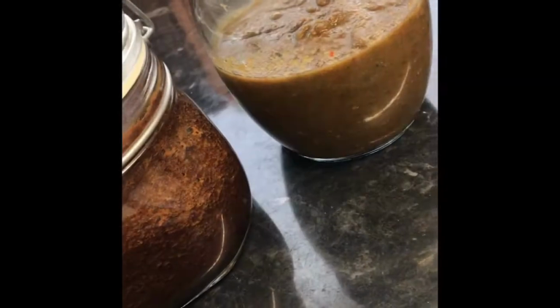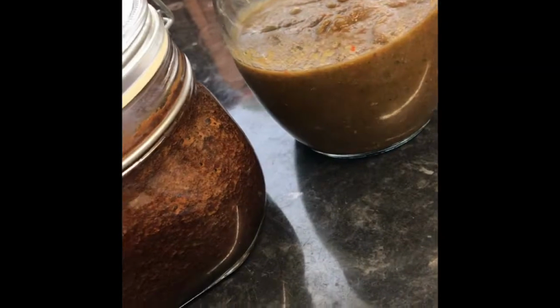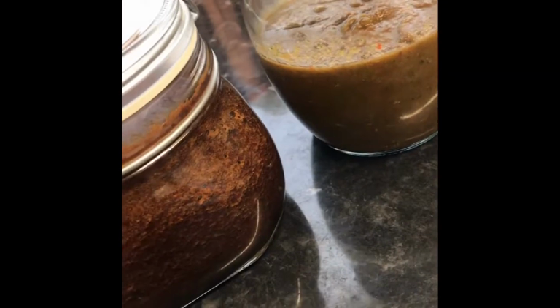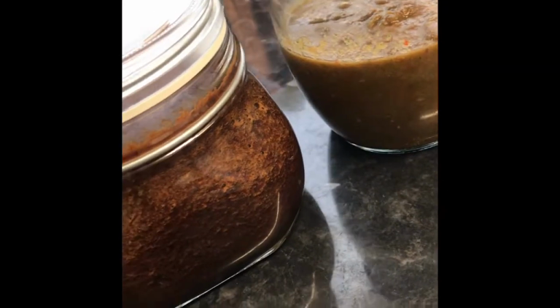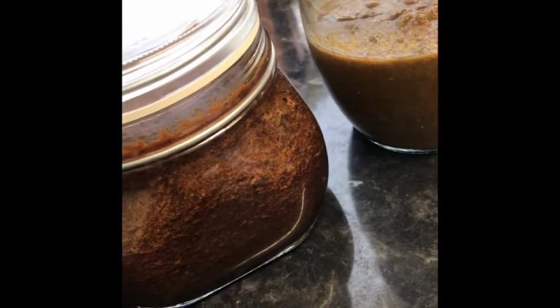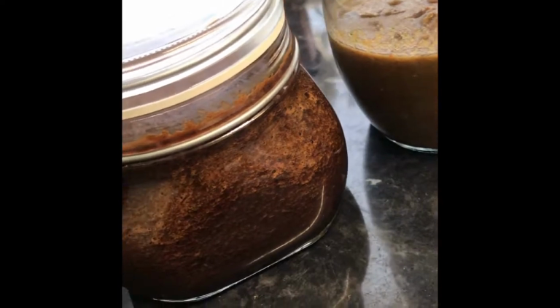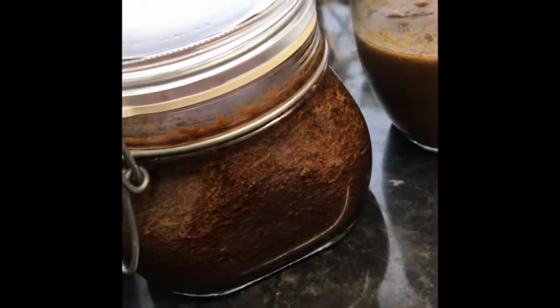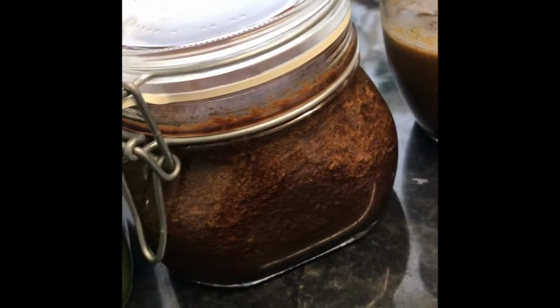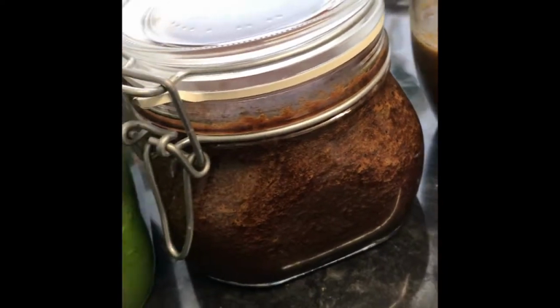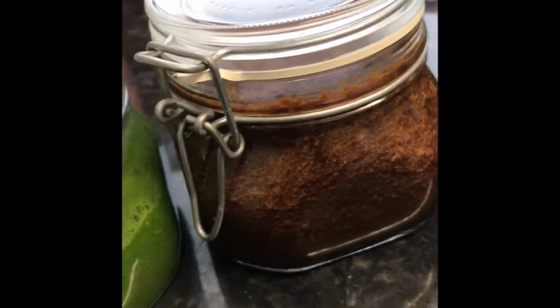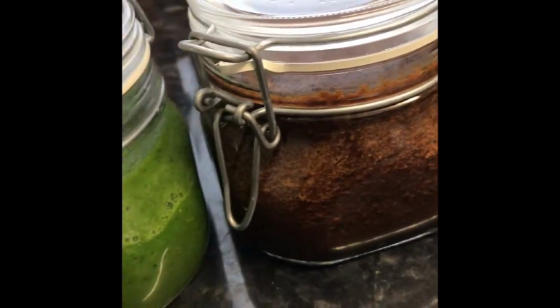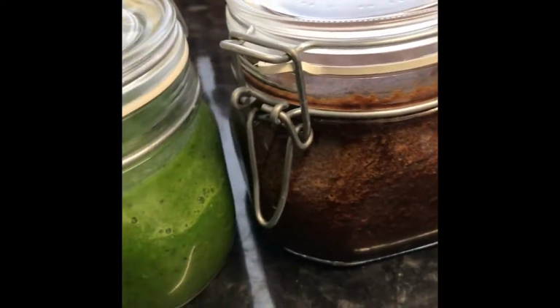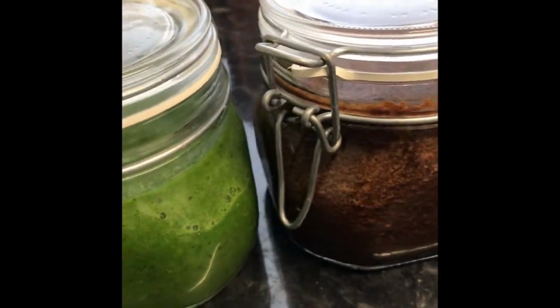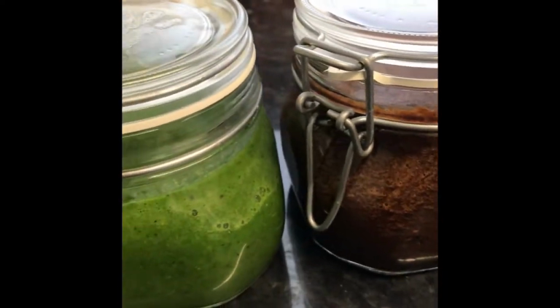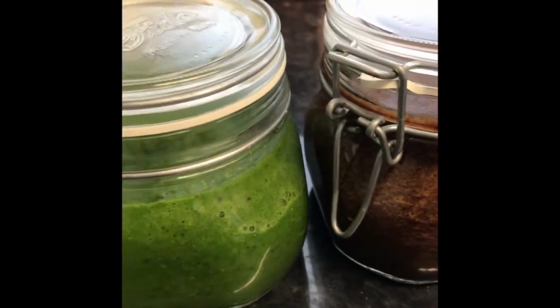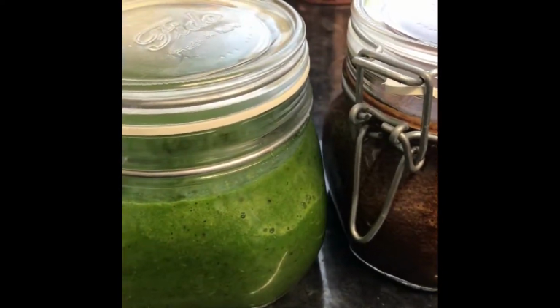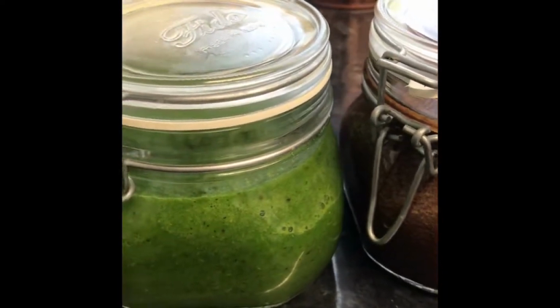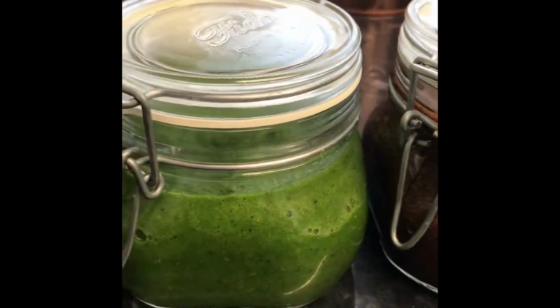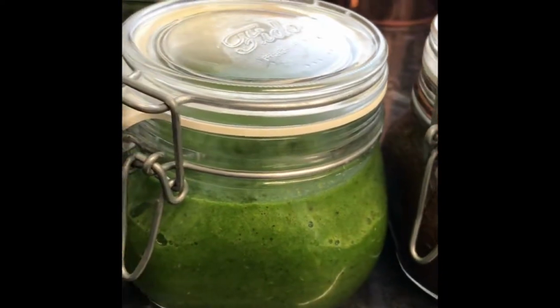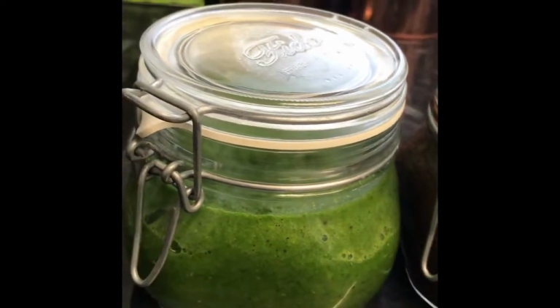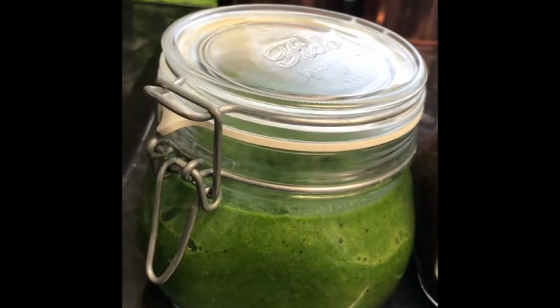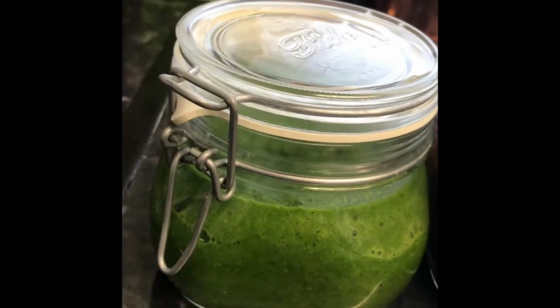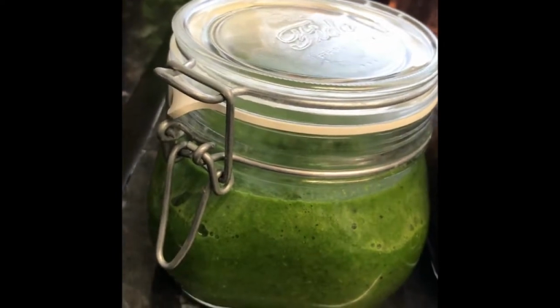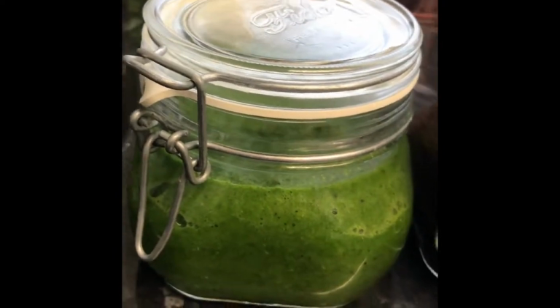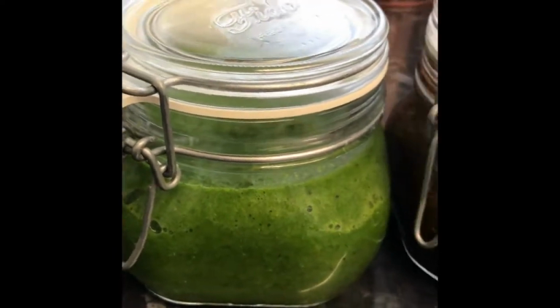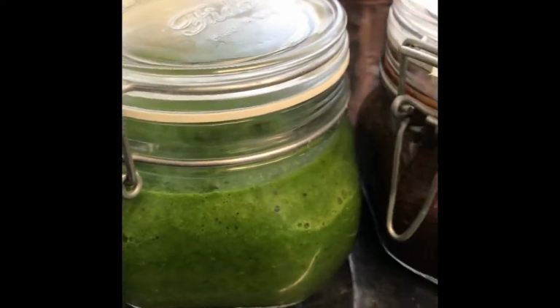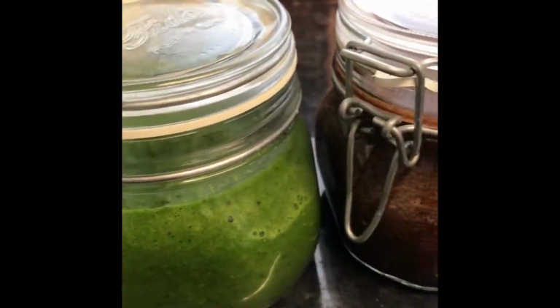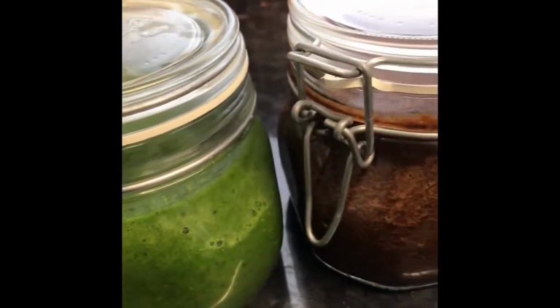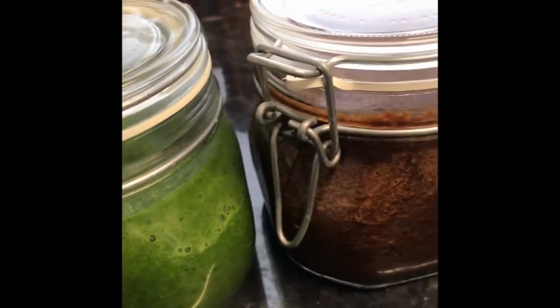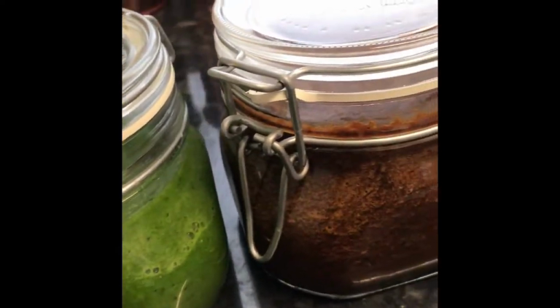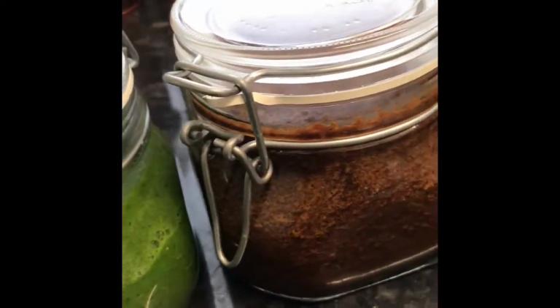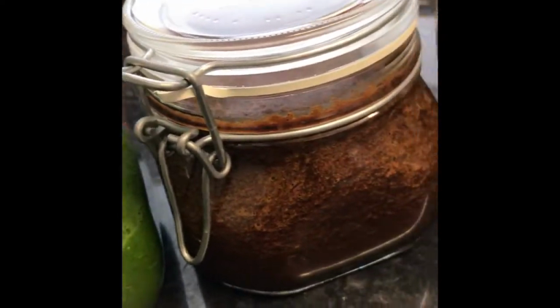Today I'm making three of my favorite cooking items — I probably use at least one of these a day. We've got green seasoning, jerk marinade, and chili sauce.